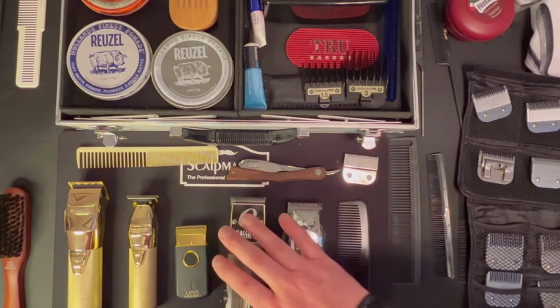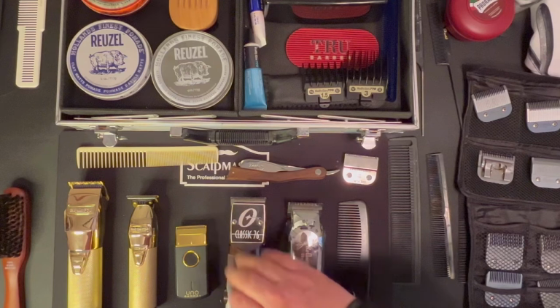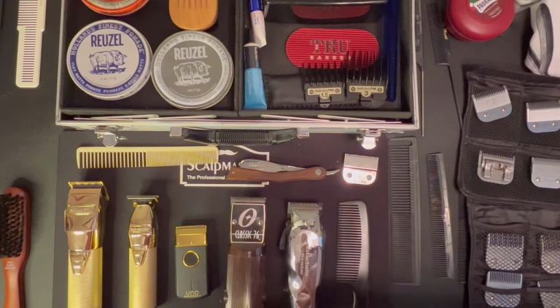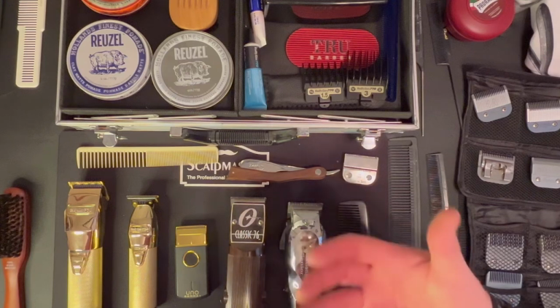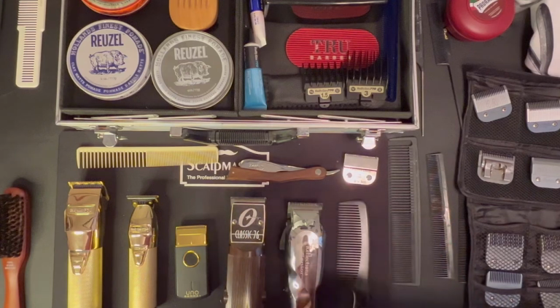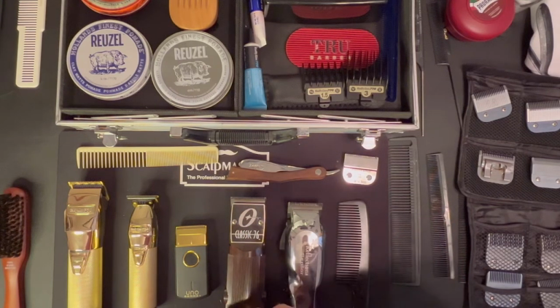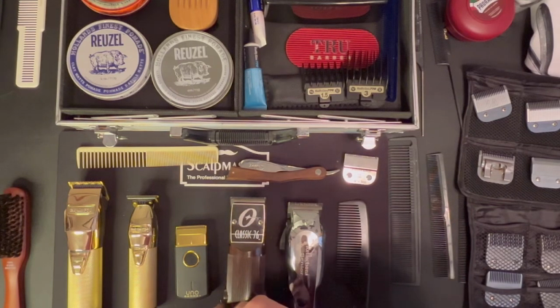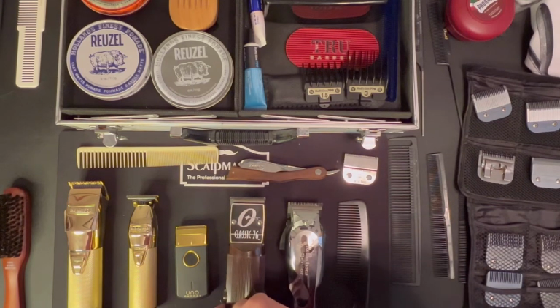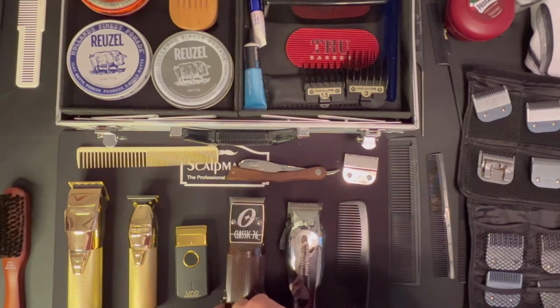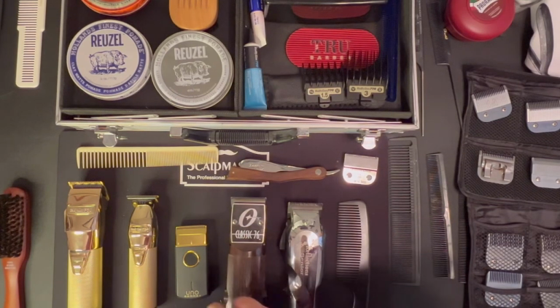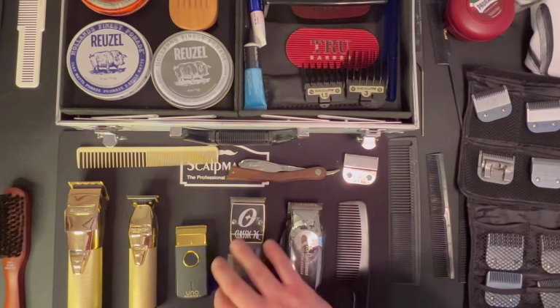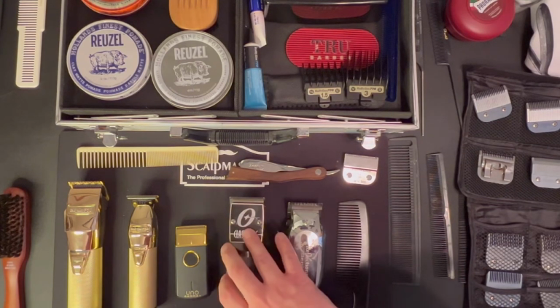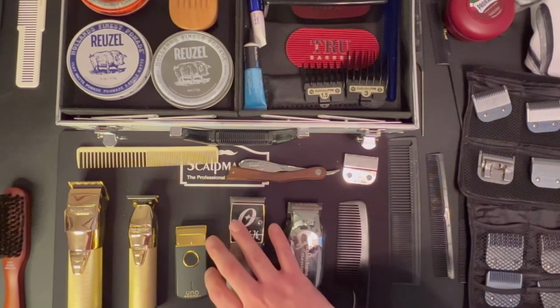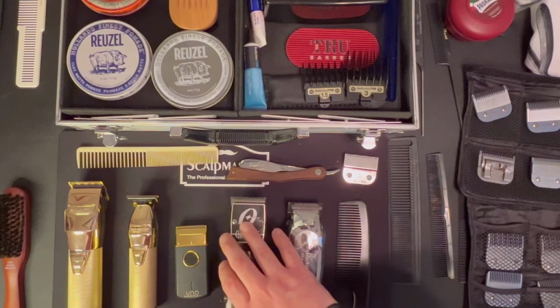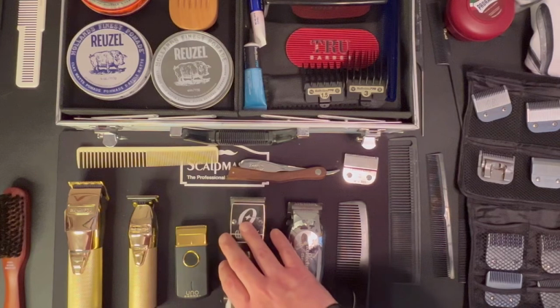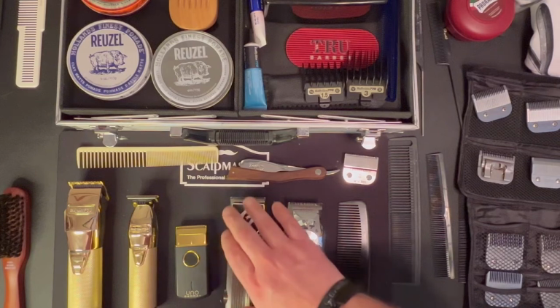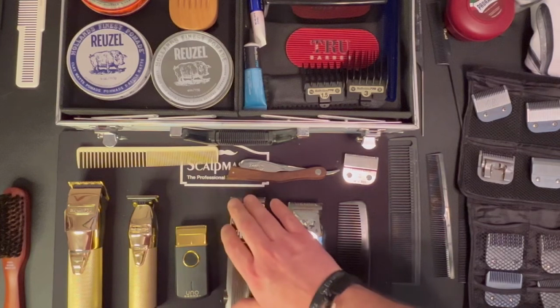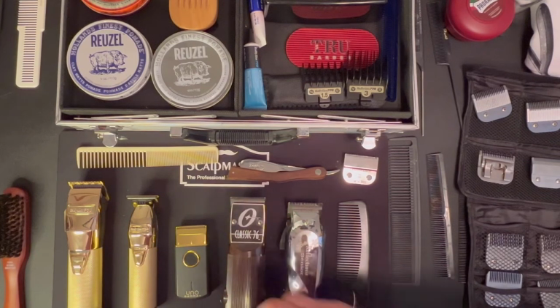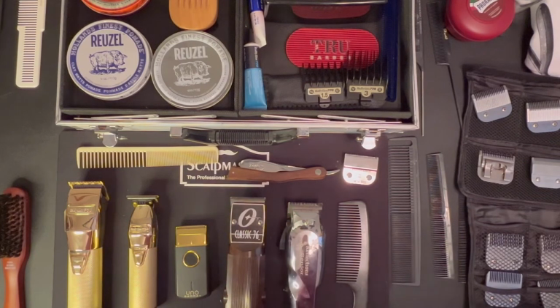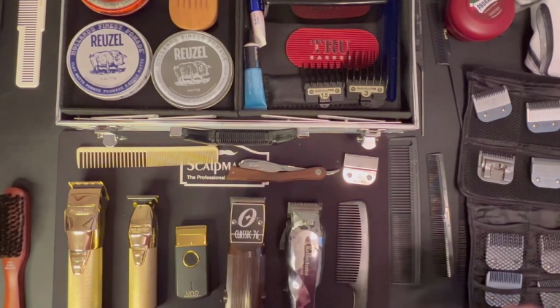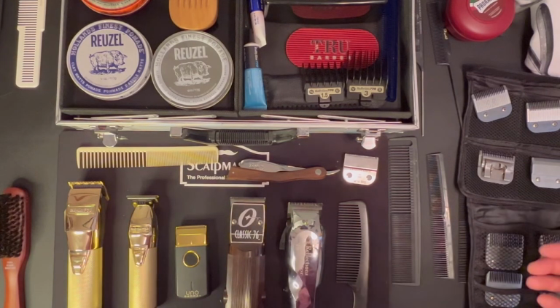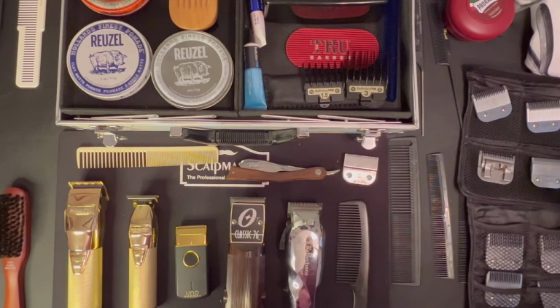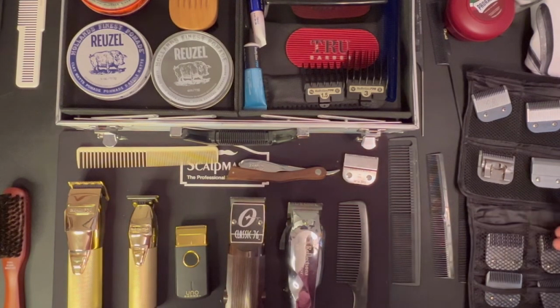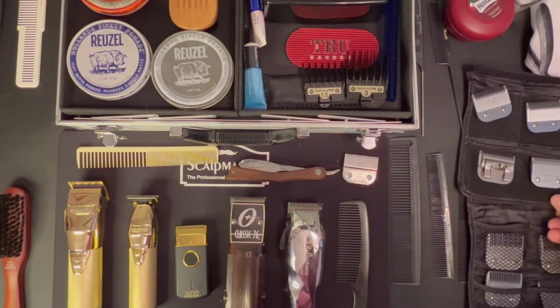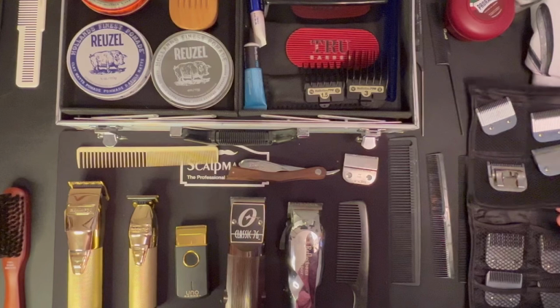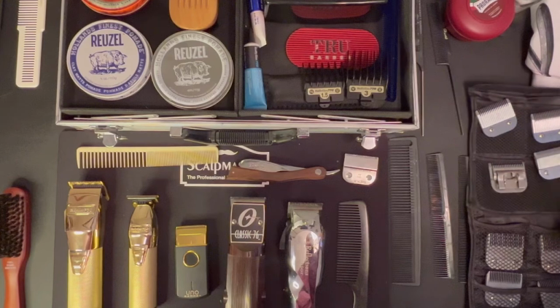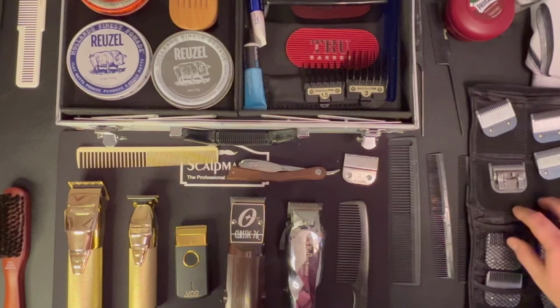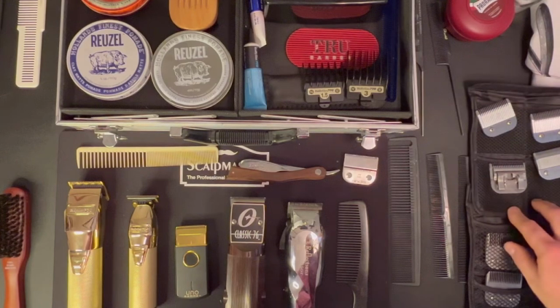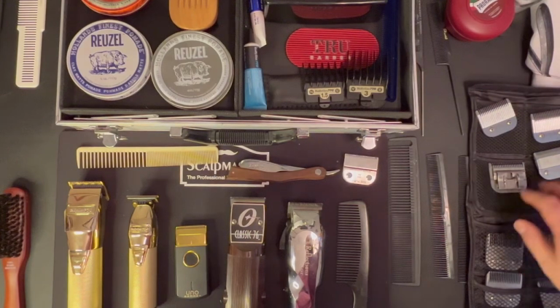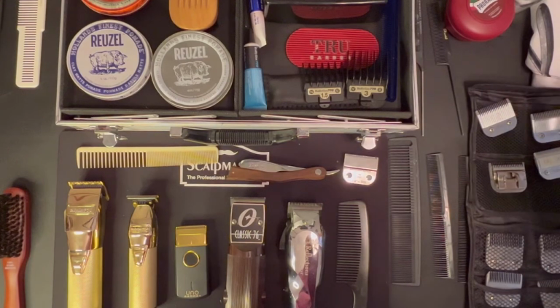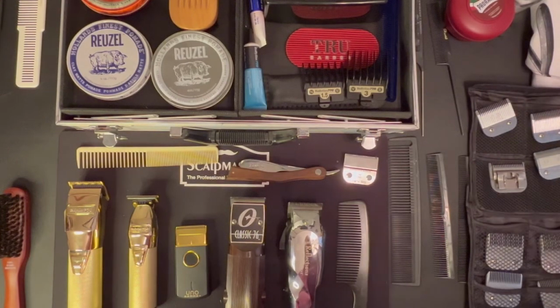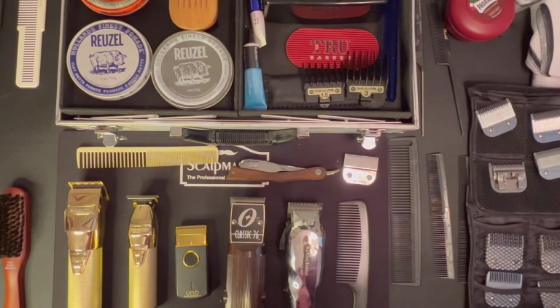I do prefer the 76s out of all of them. That is my opinion and that's why I like them. I'm not going to lose power or lose a charge because I'm plugged into the wall, and I think these give me a better fade. Your mileage may vary.